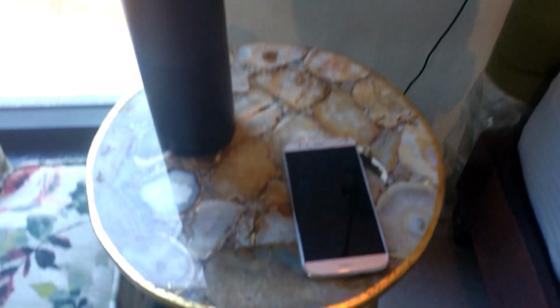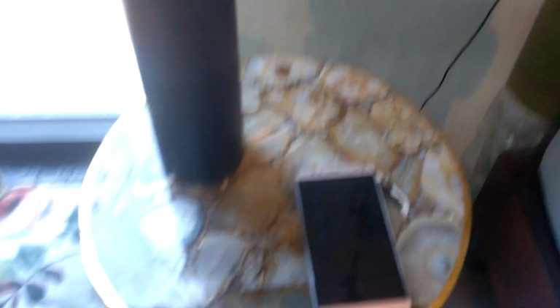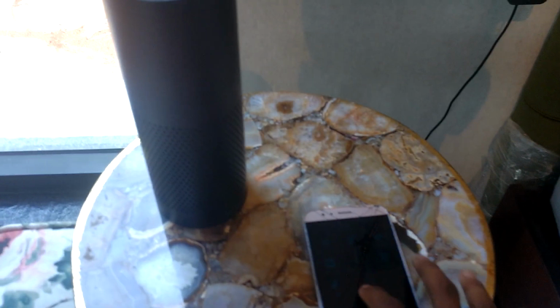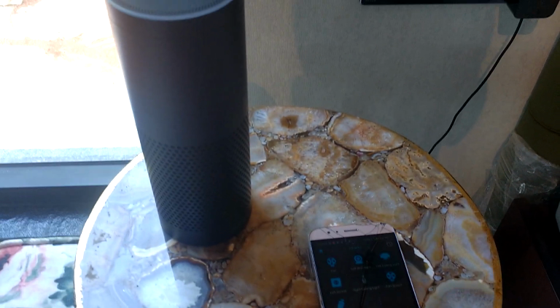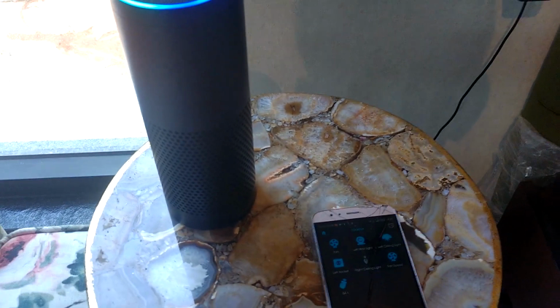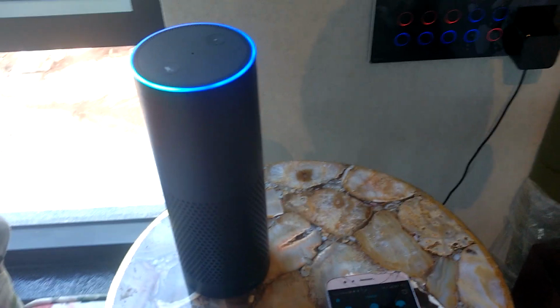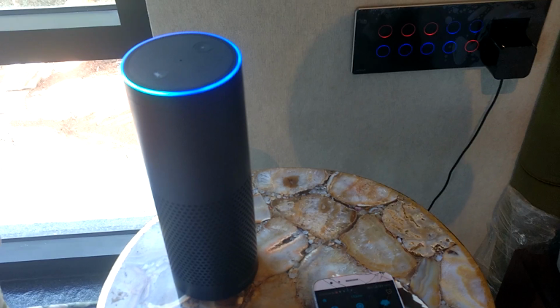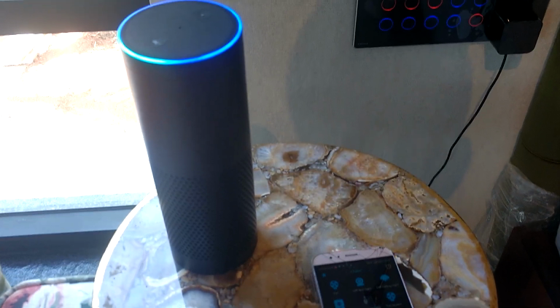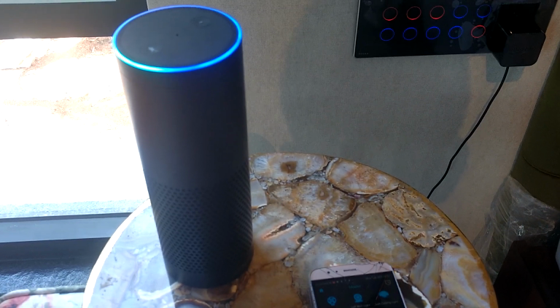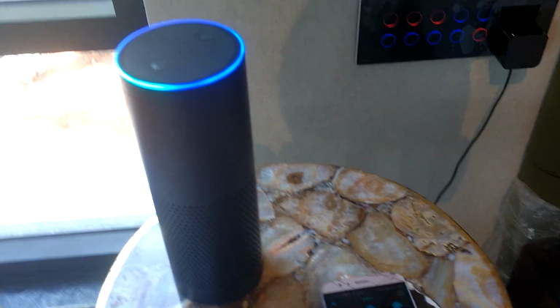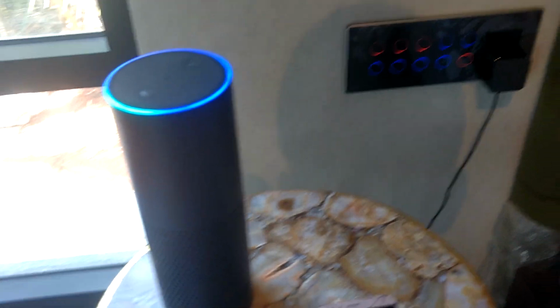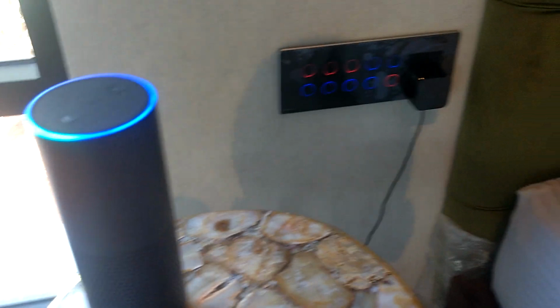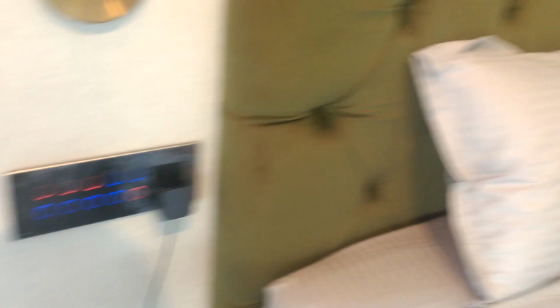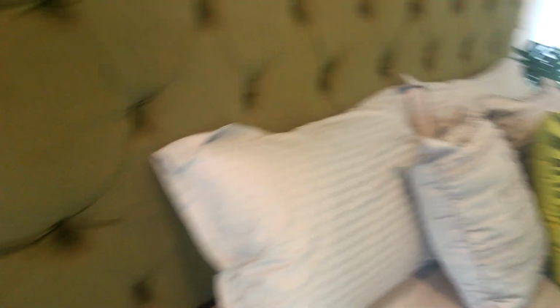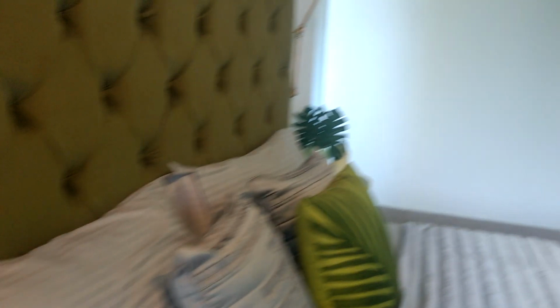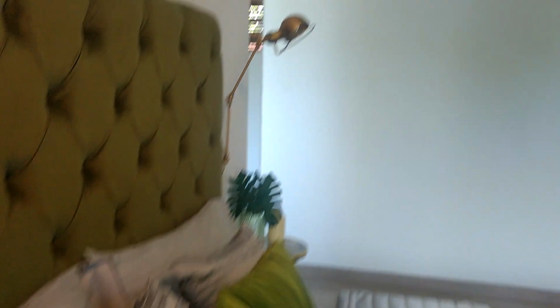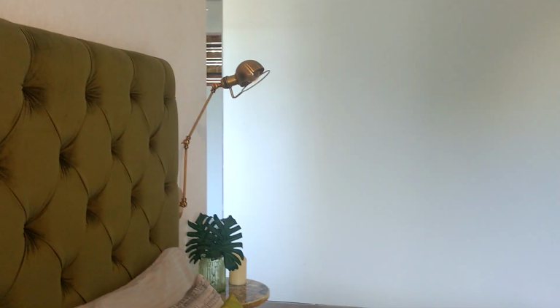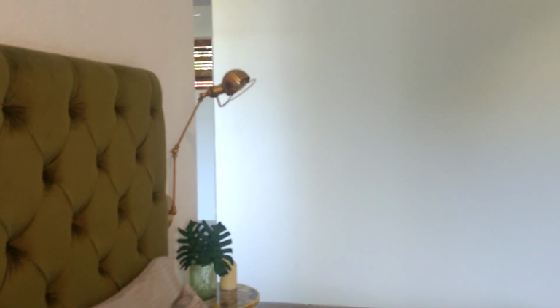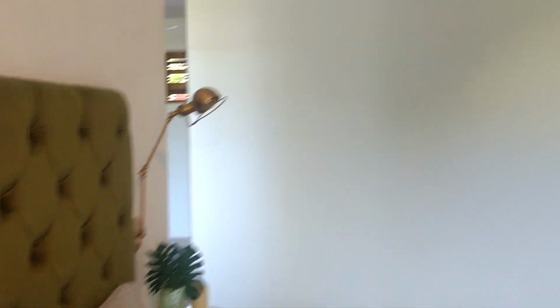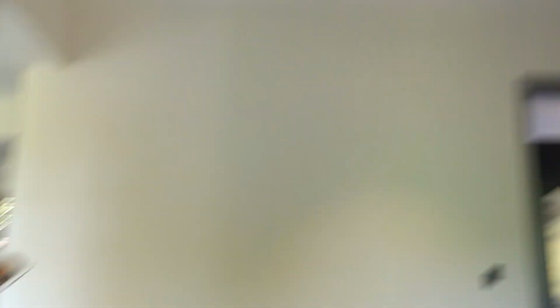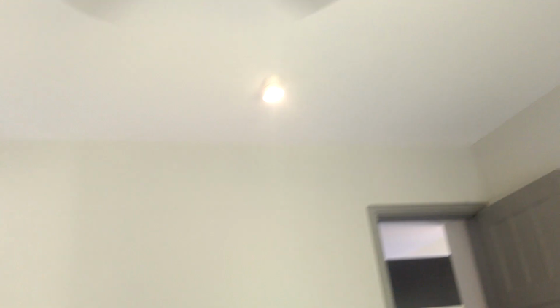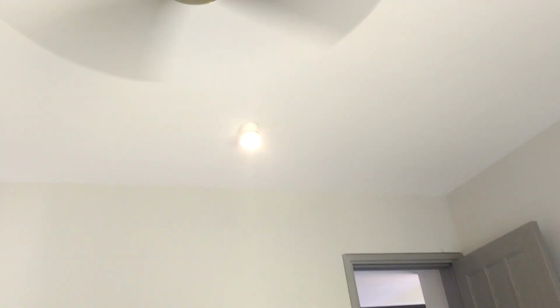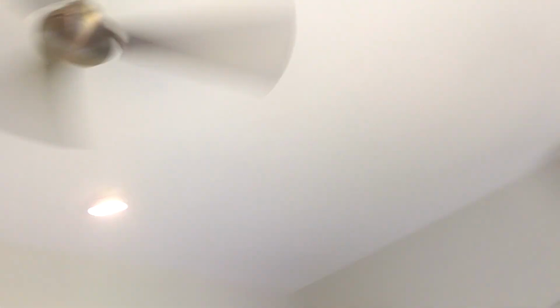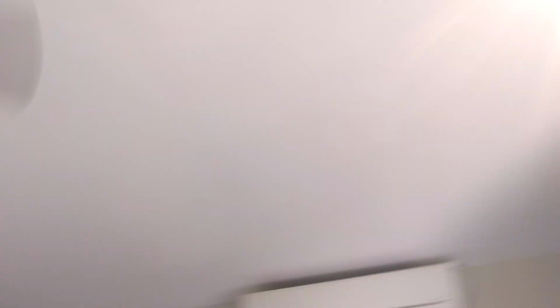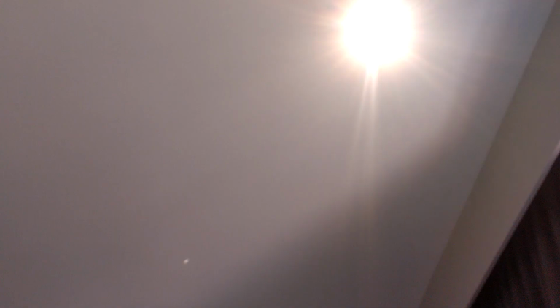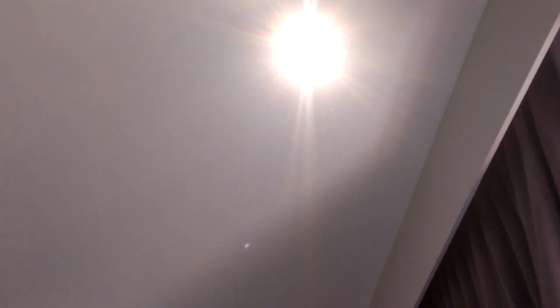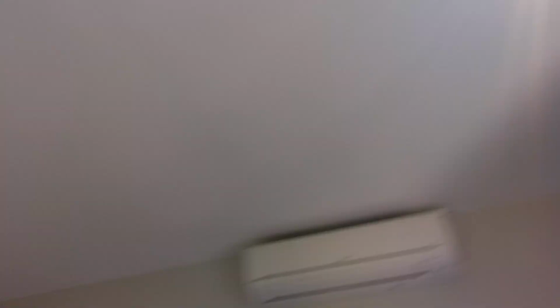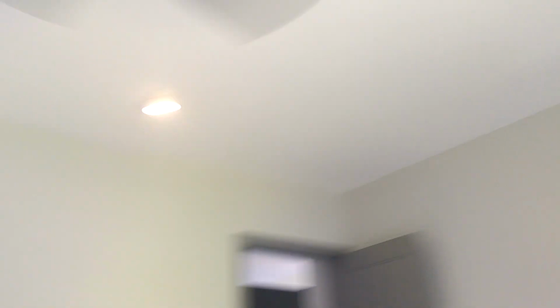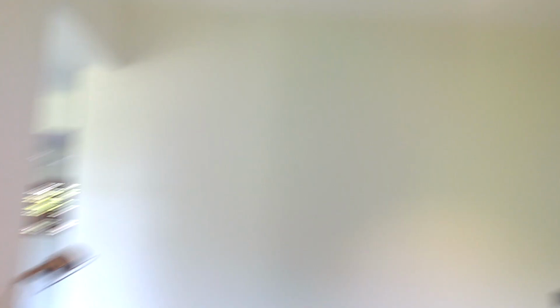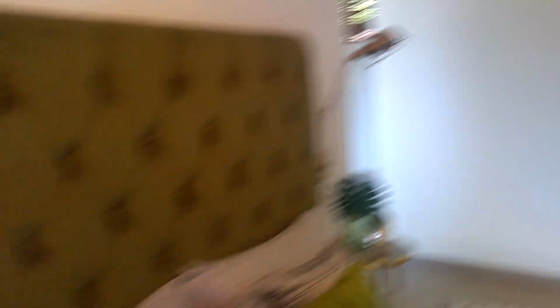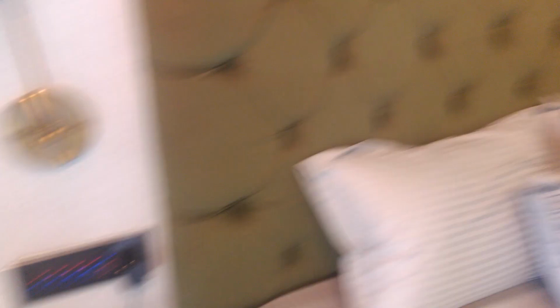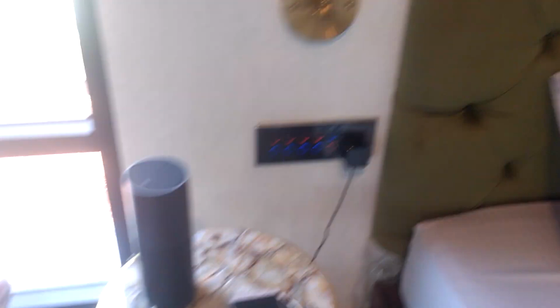Alexa, turn master right ceiling light on. Okay. As you can see, it's all been turned on by voice command.